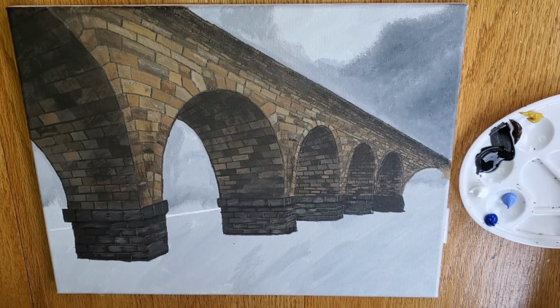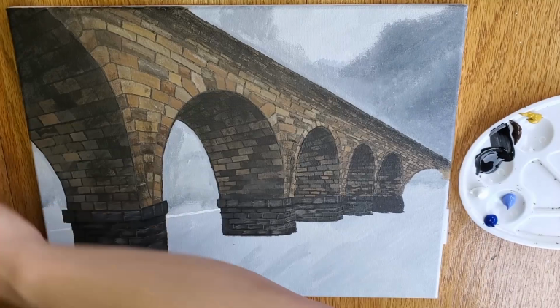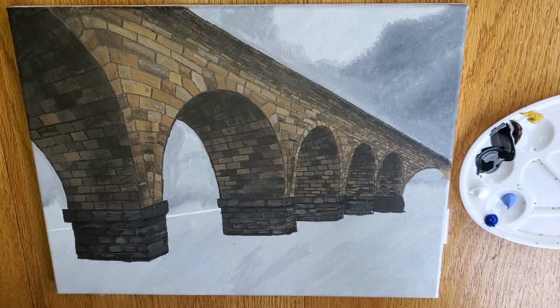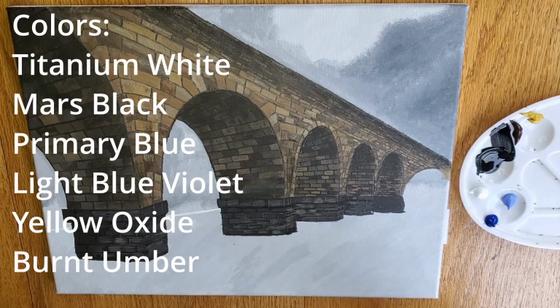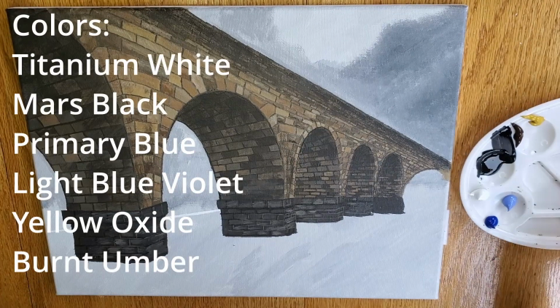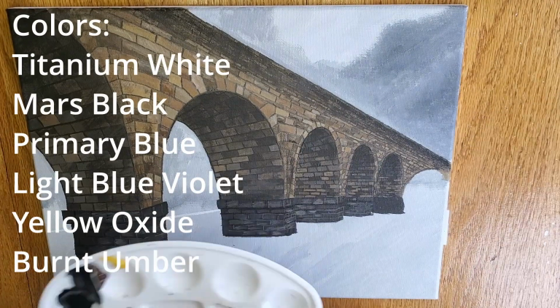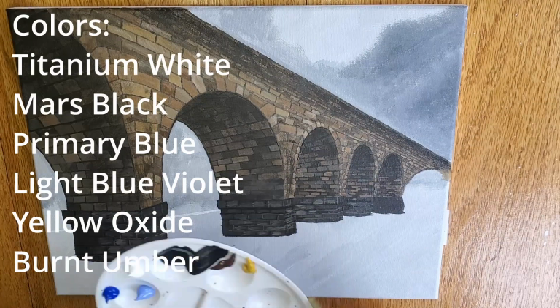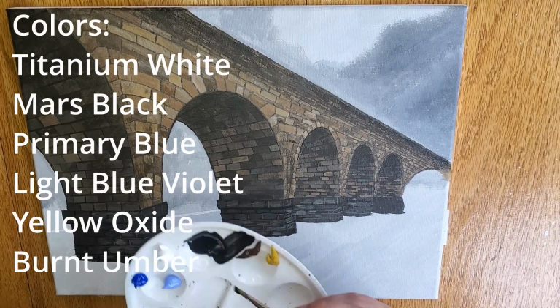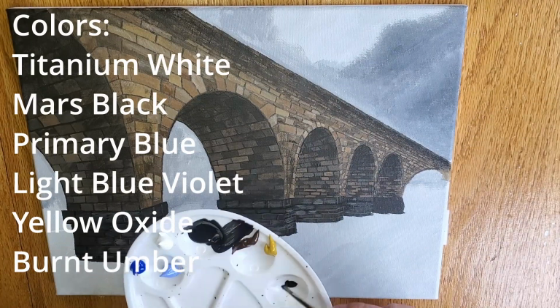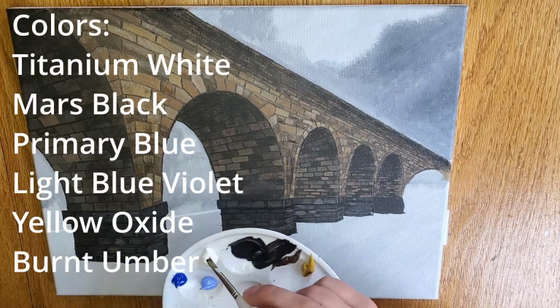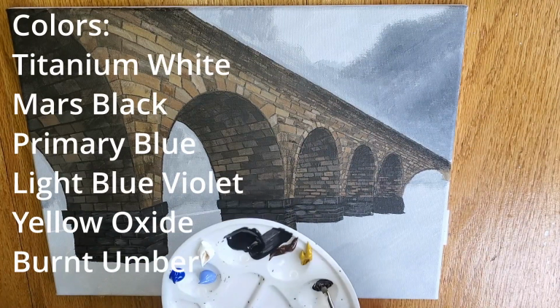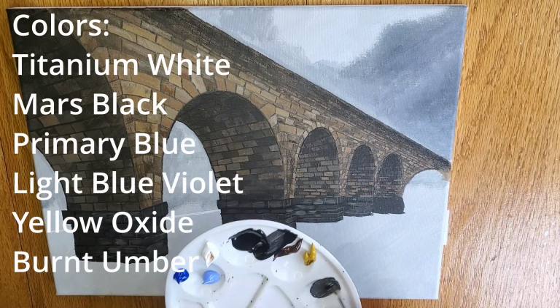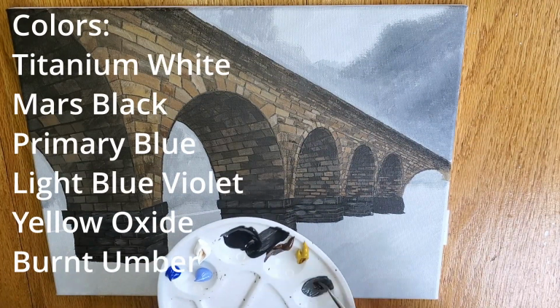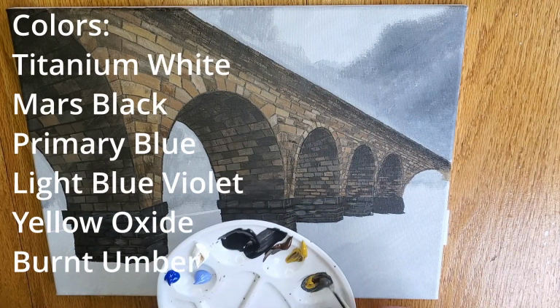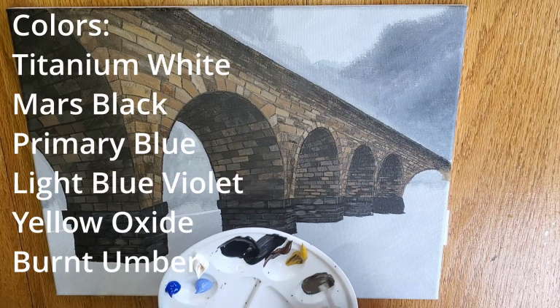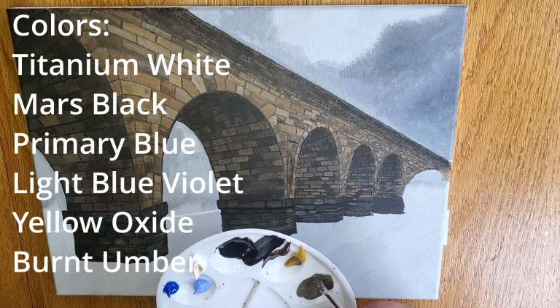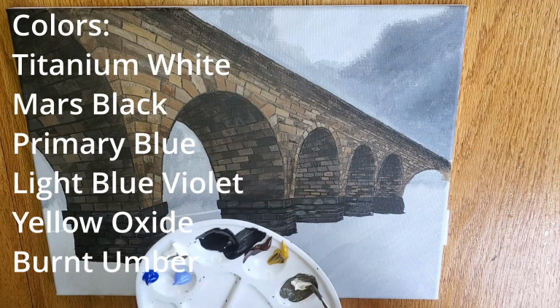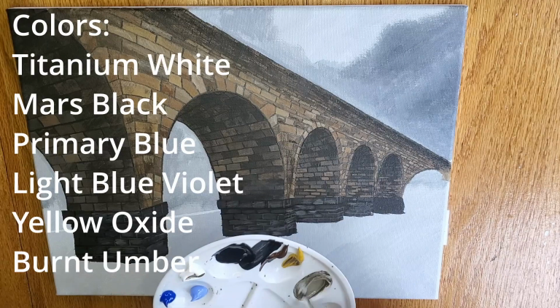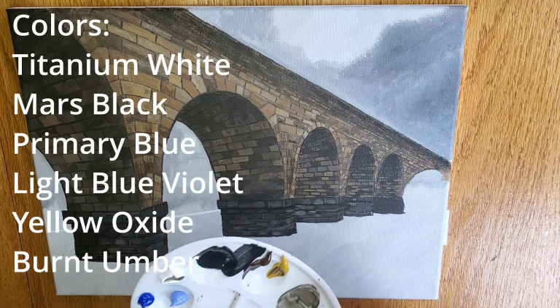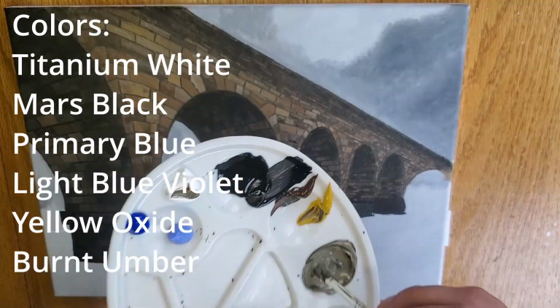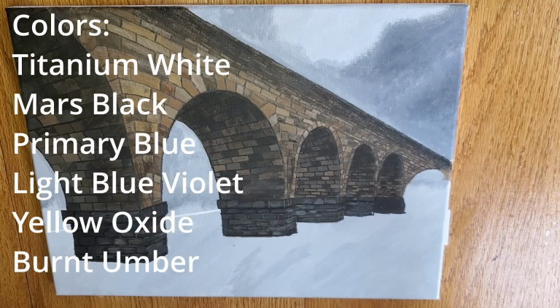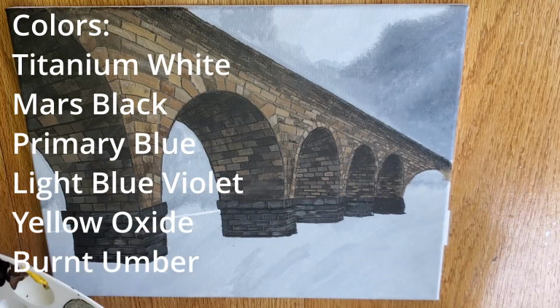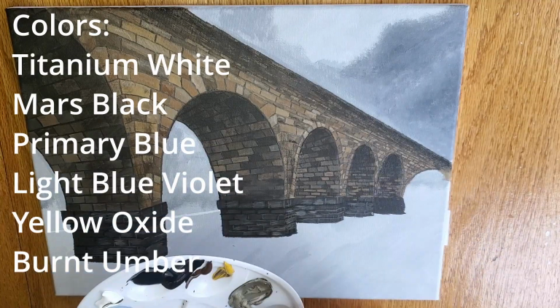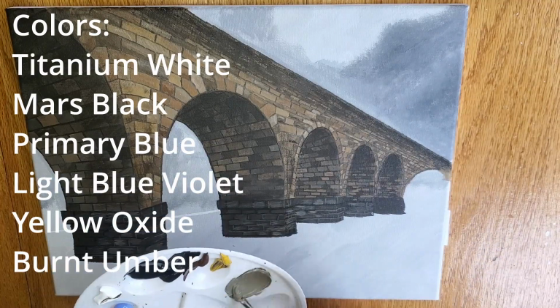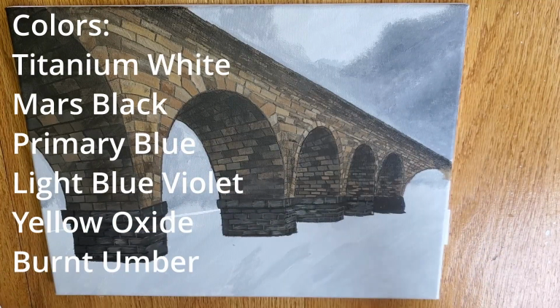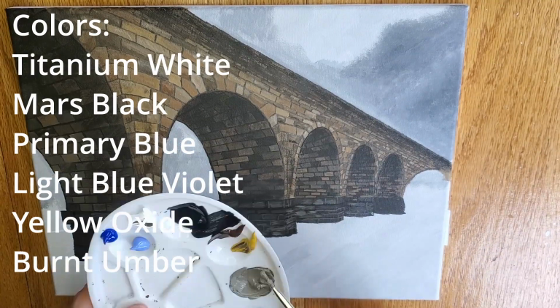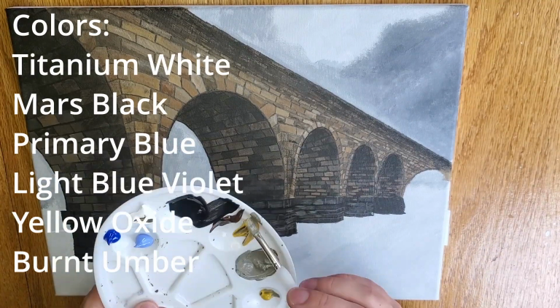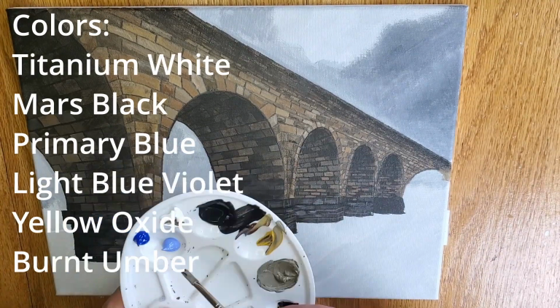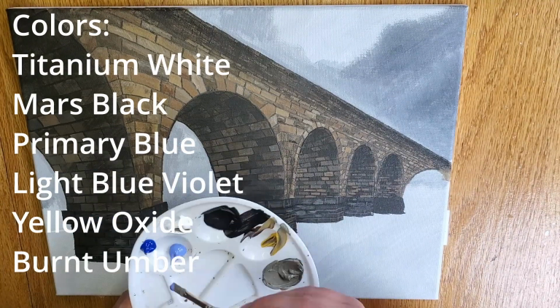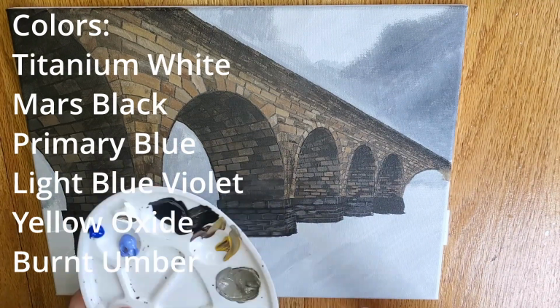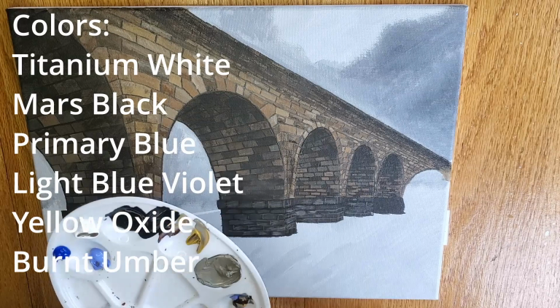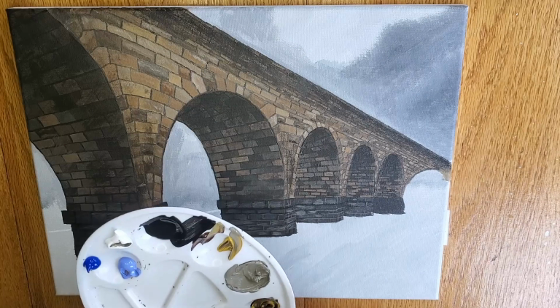For this next portion, I'm going to start working on the city skyline. For that, I will use Titanium White, Mars Black, Primary Blue, Light Blue Violet, Yellow Oxide, and Burnt Umber.